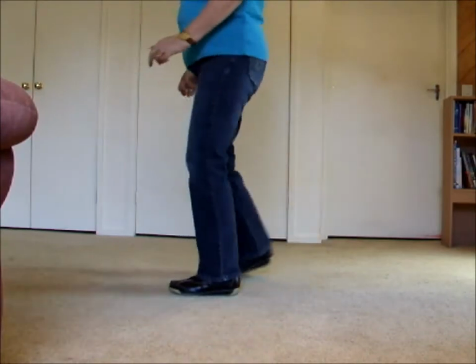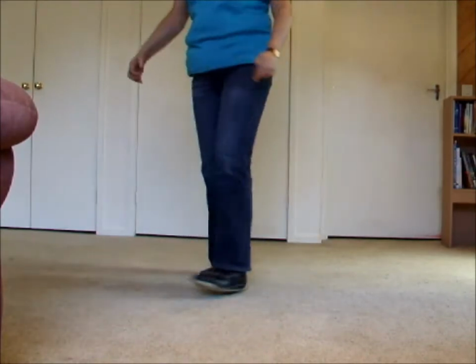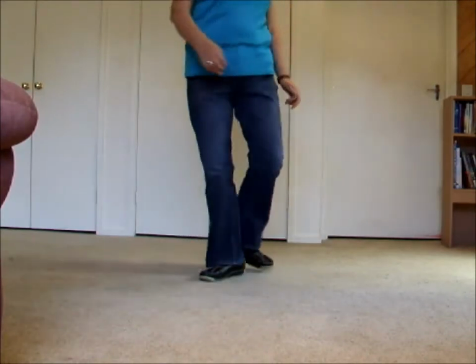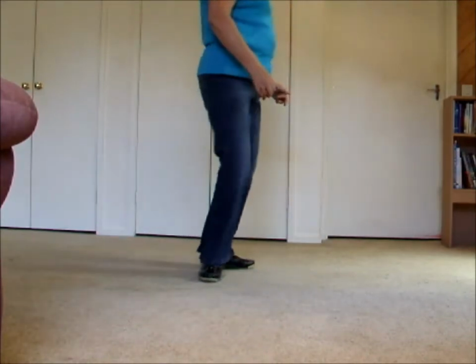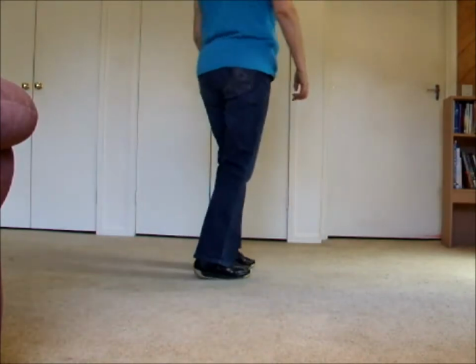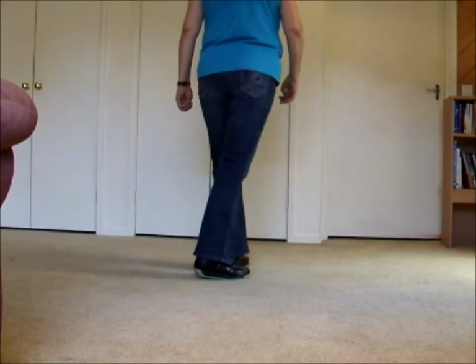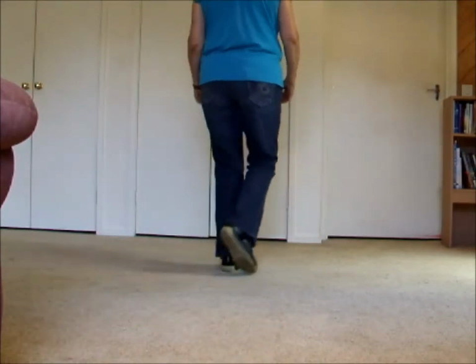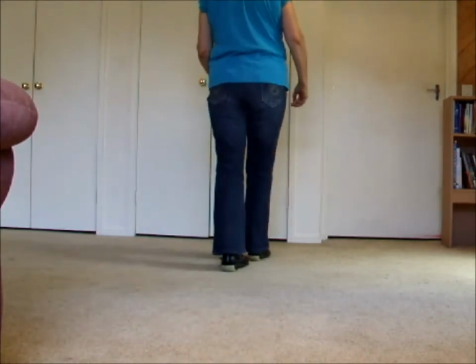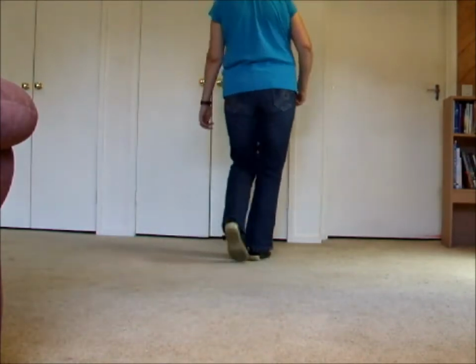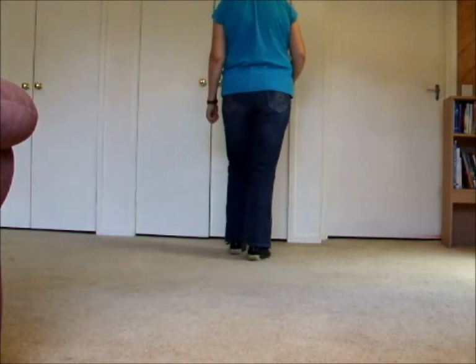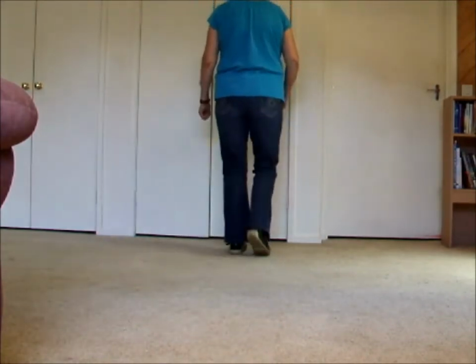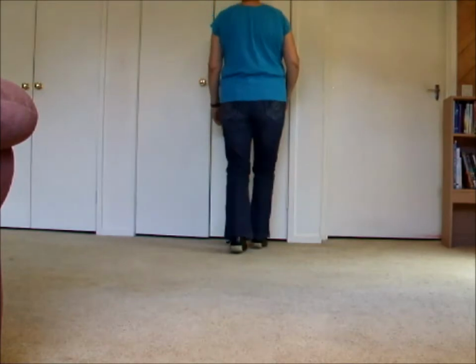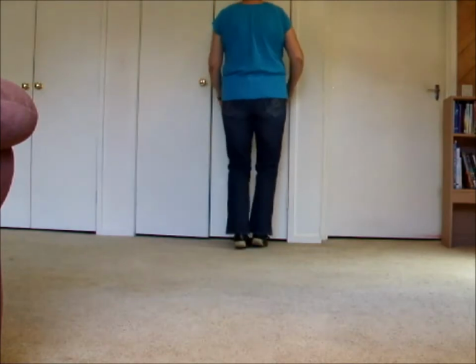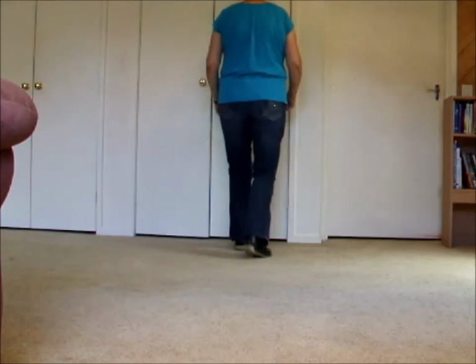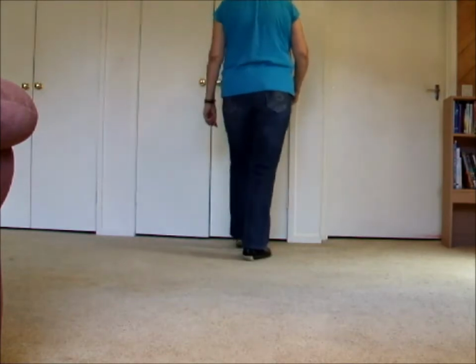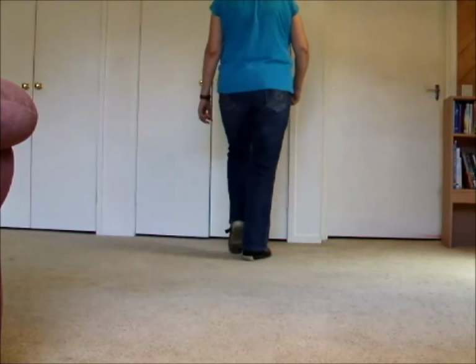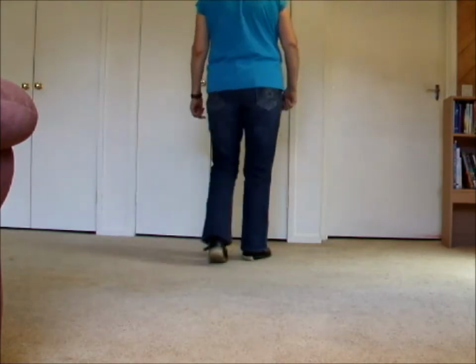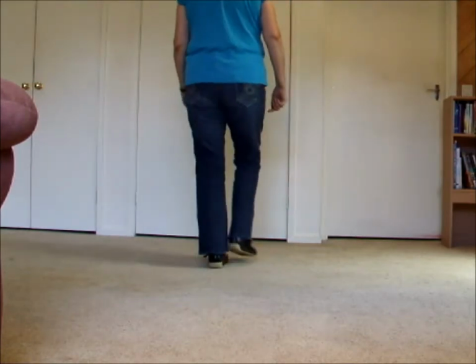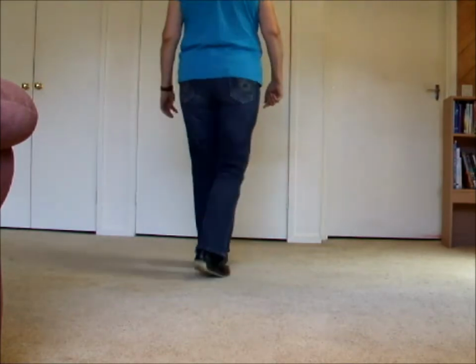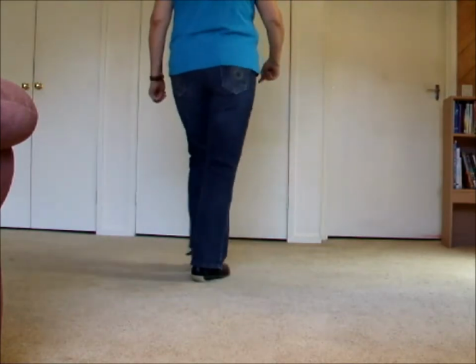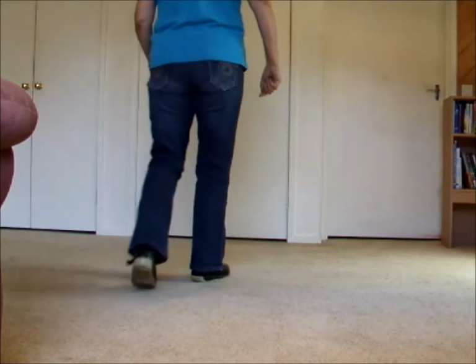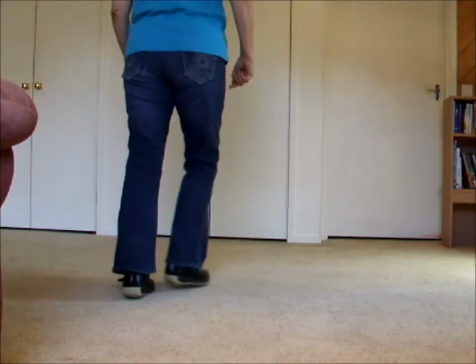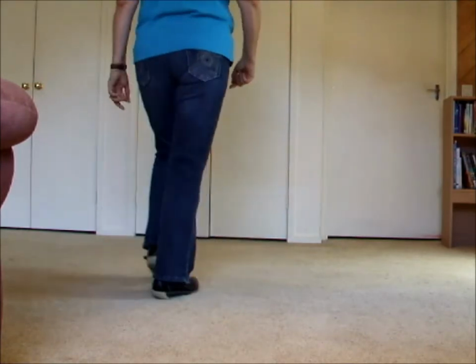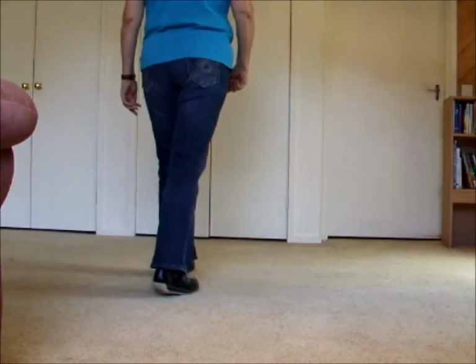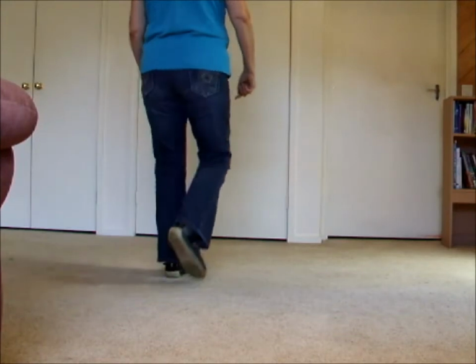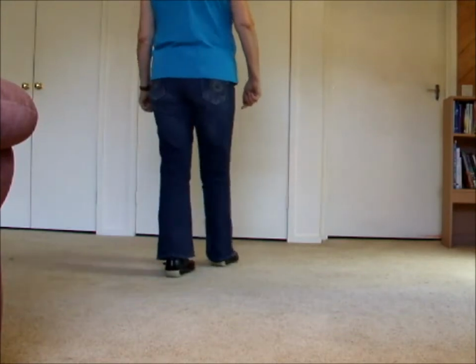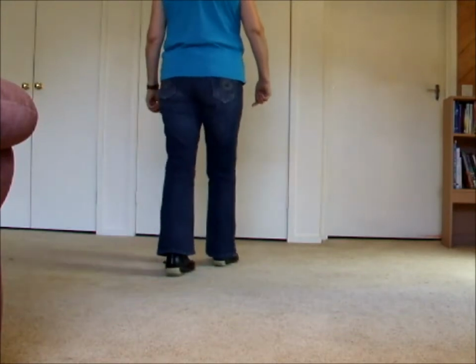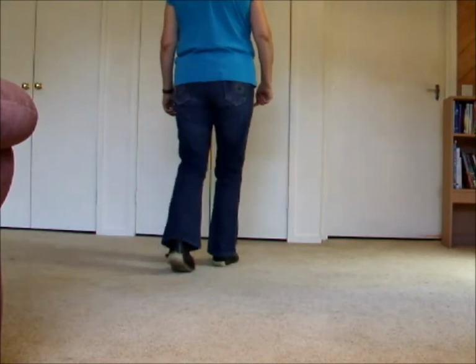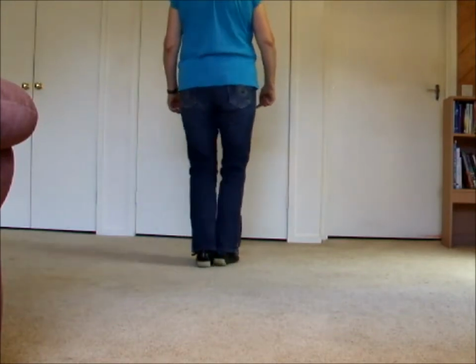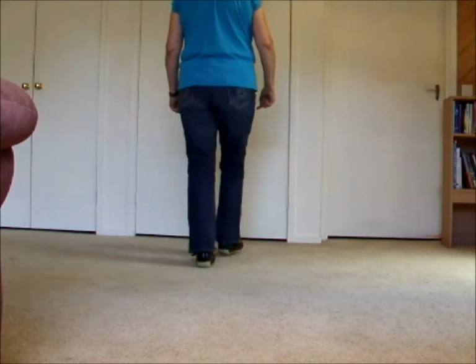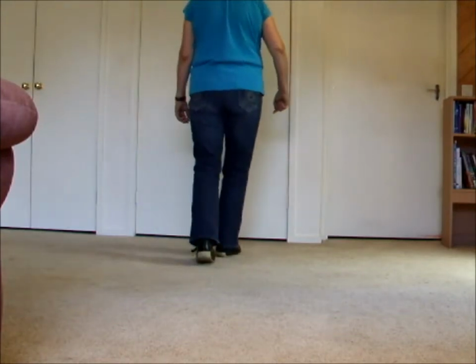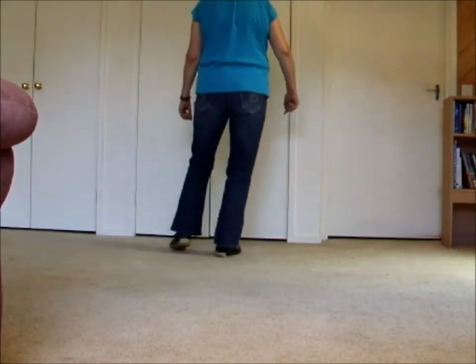One, two, three and four, five, six, seven and eight. One, two, three and four, five, hold six and seven, eight.